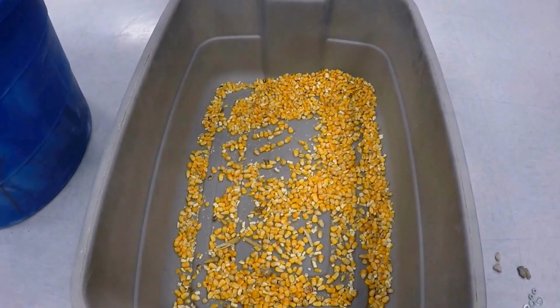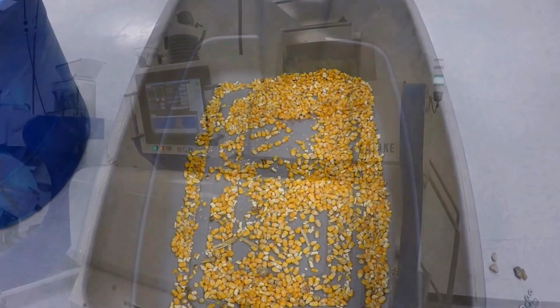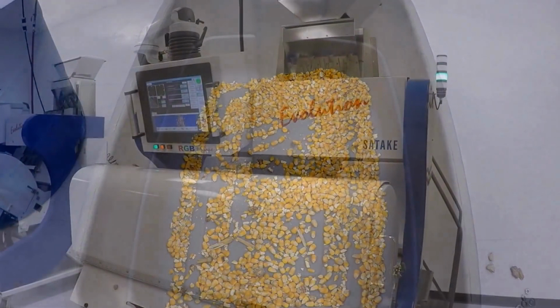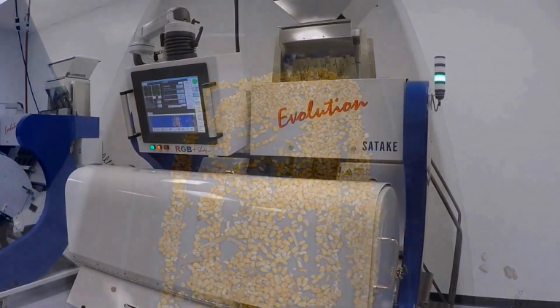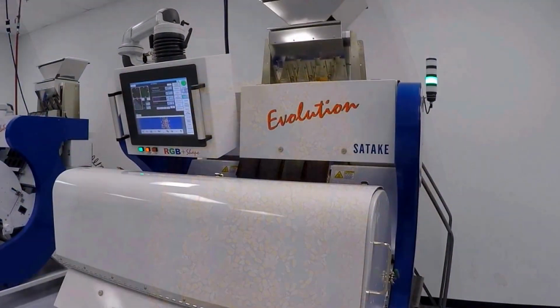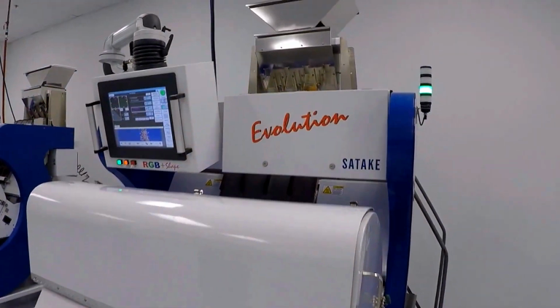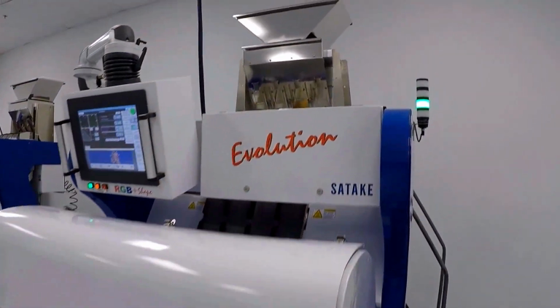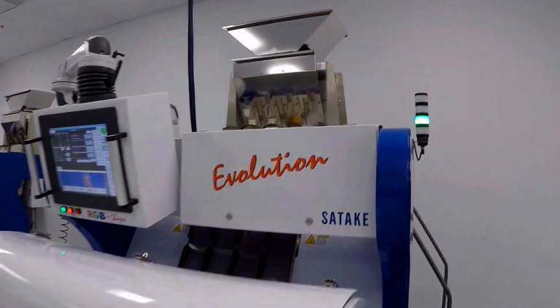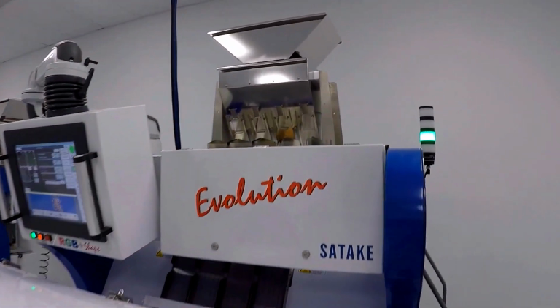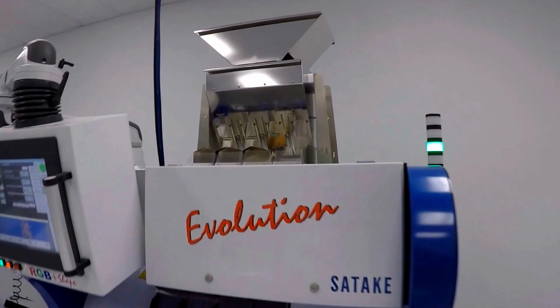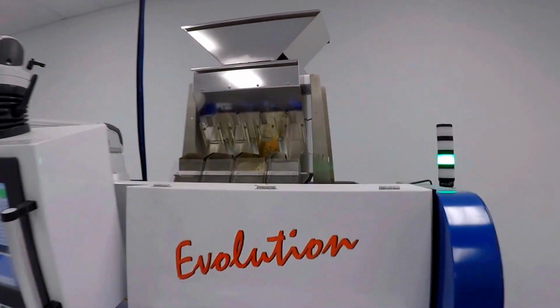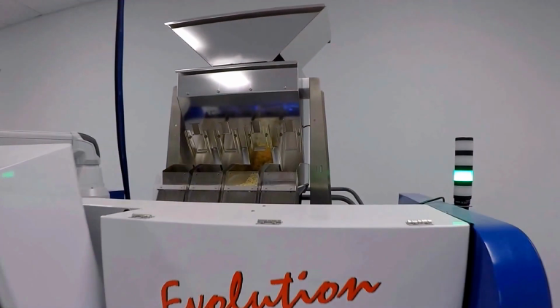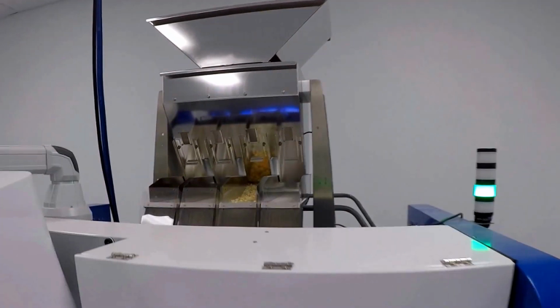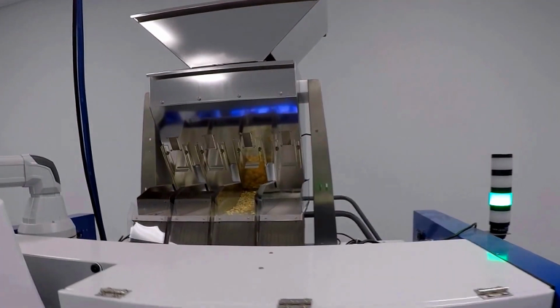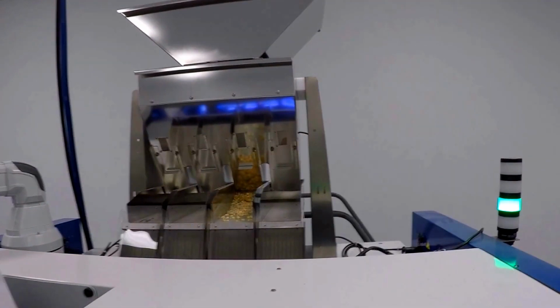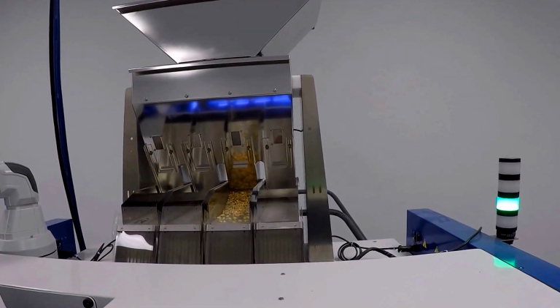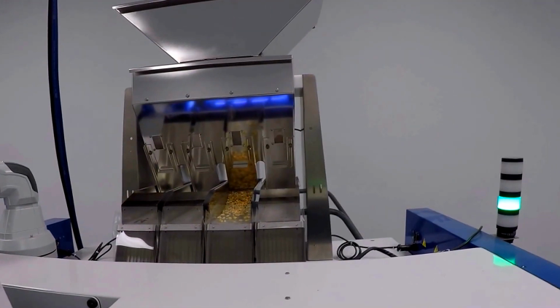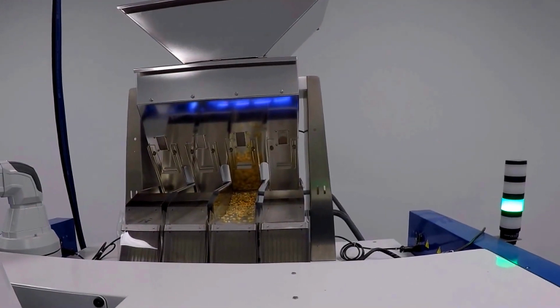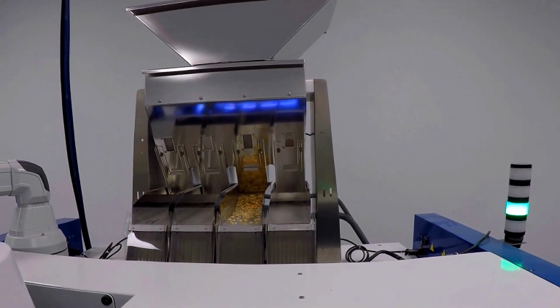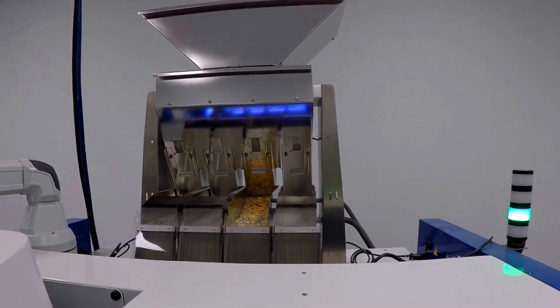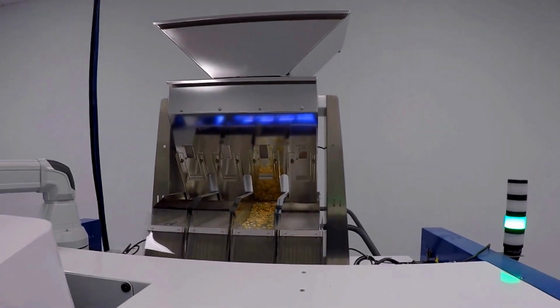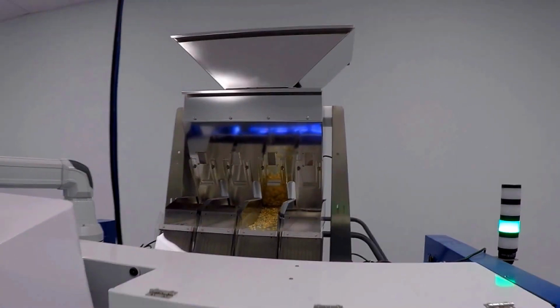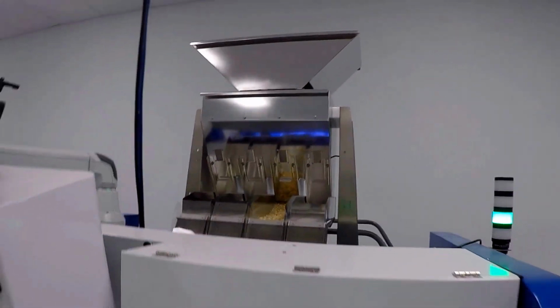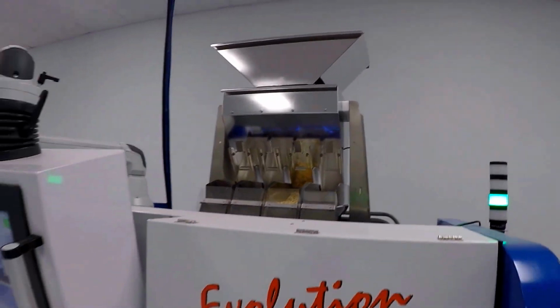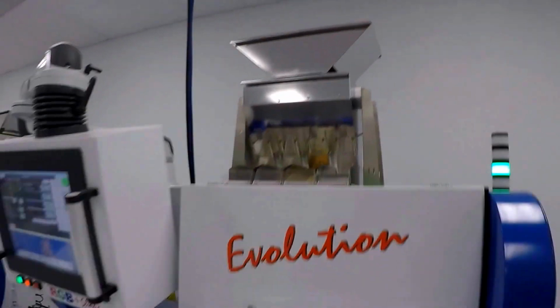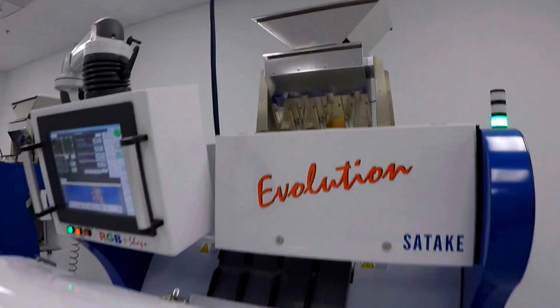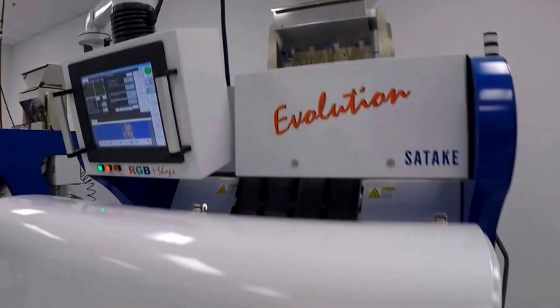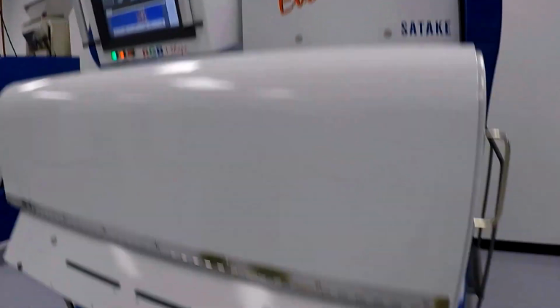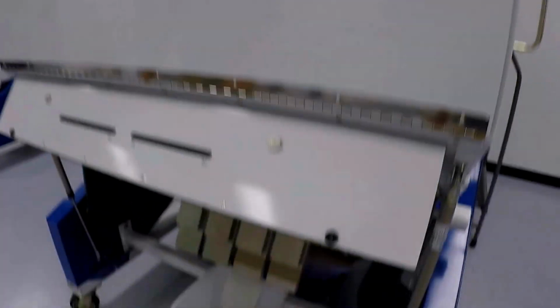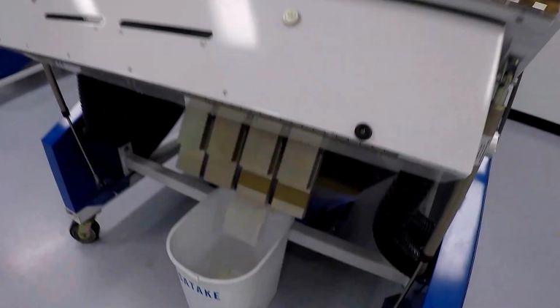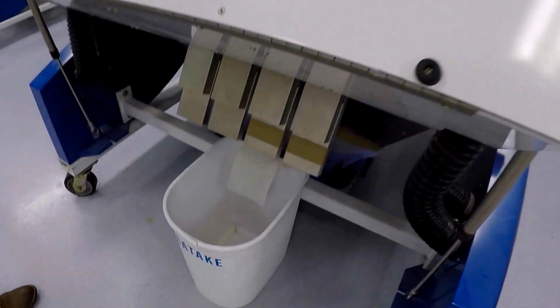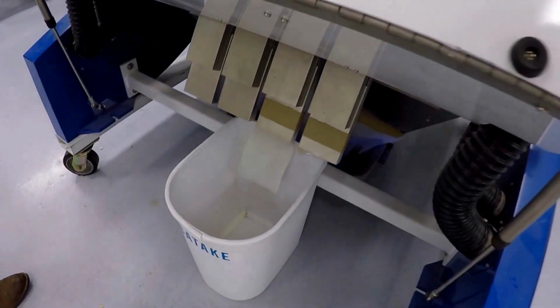We took the first-pass rejects and dumped them into the top of the machine. We're going to demonstrate a resort run on that right now.